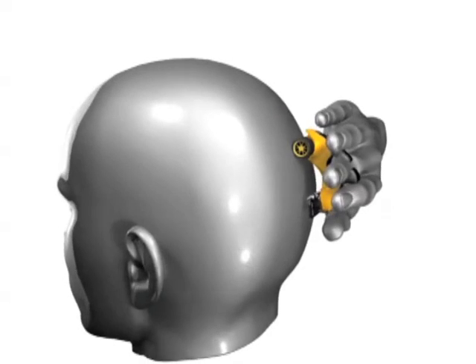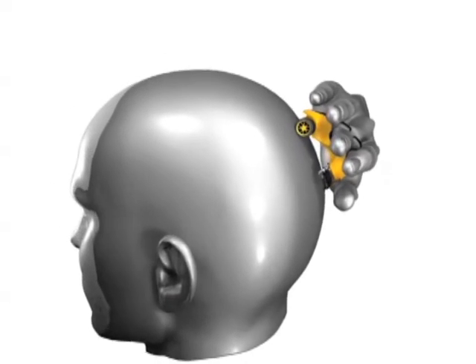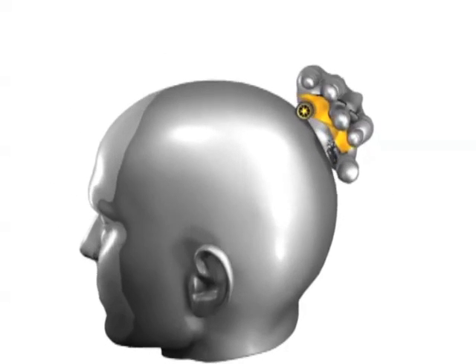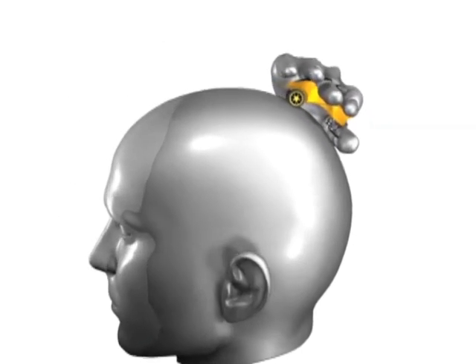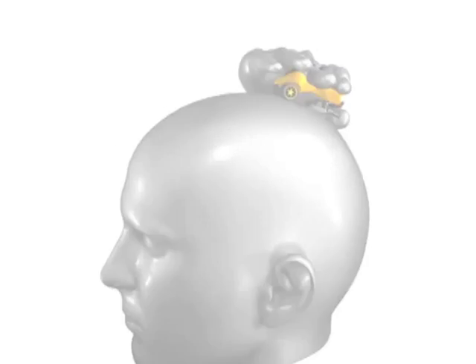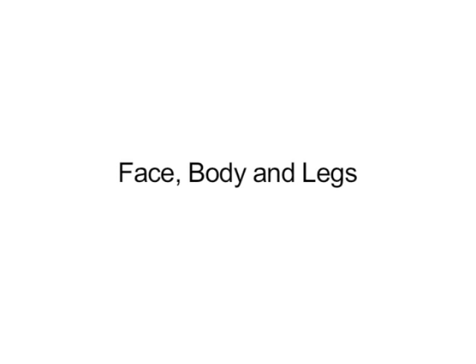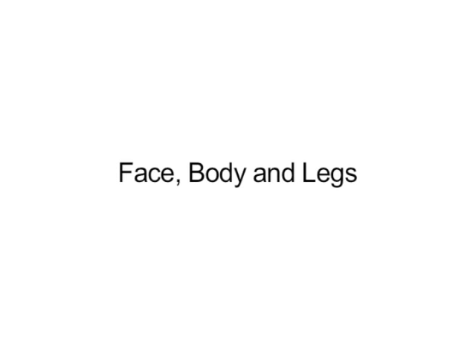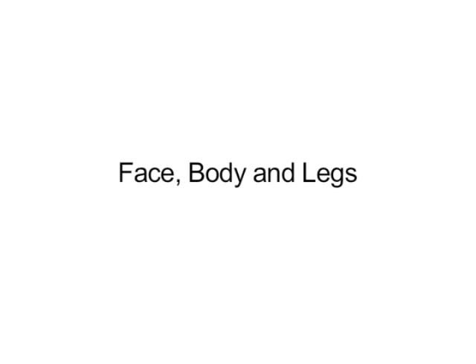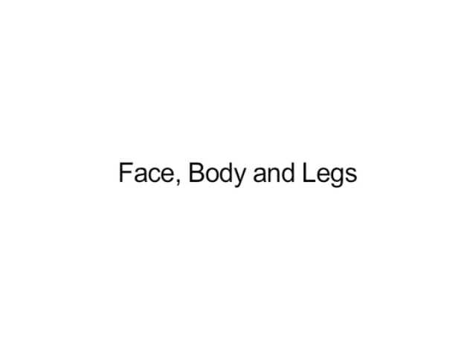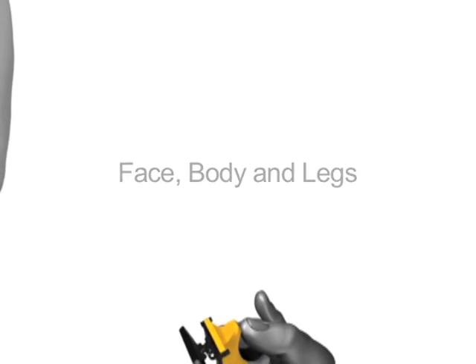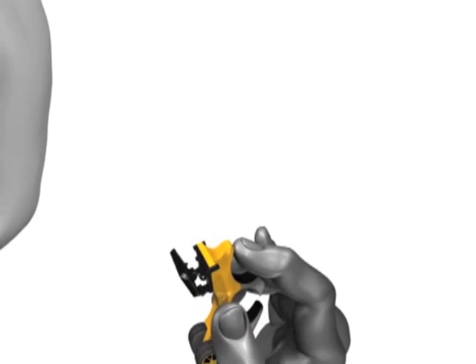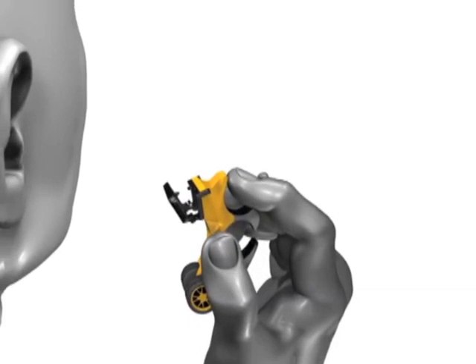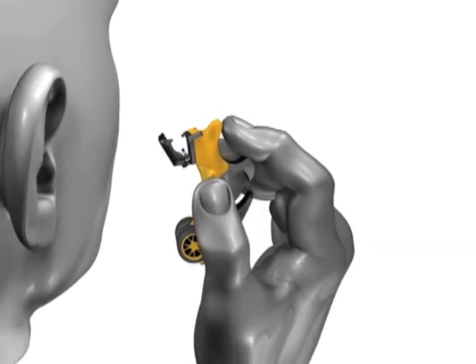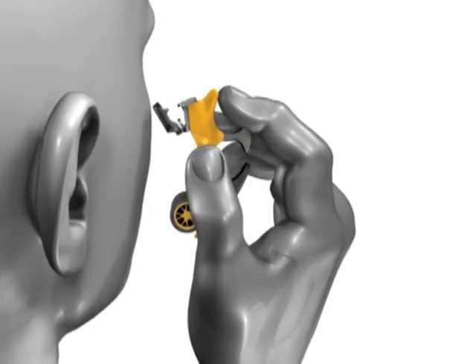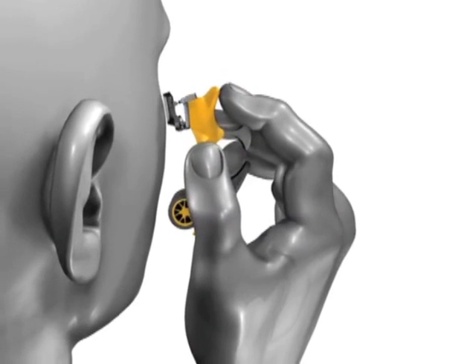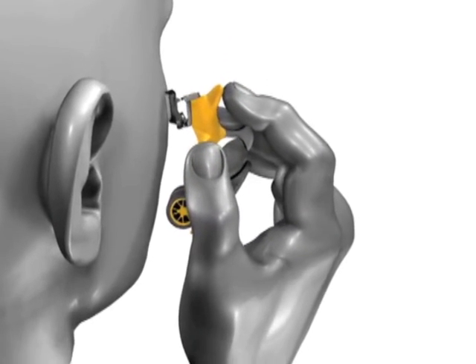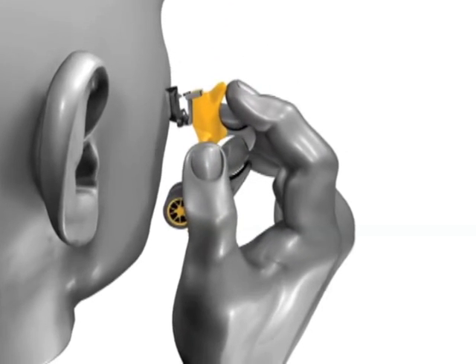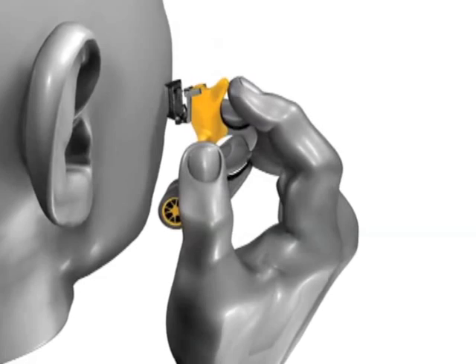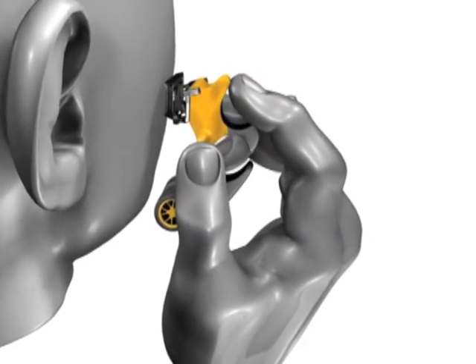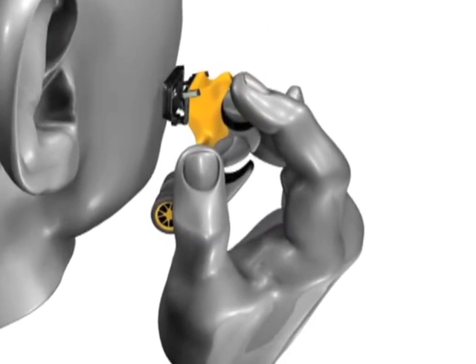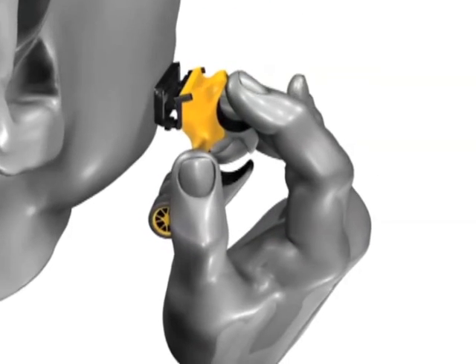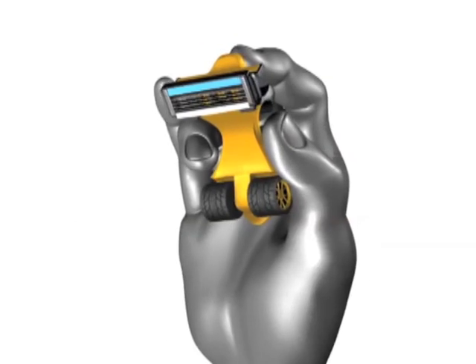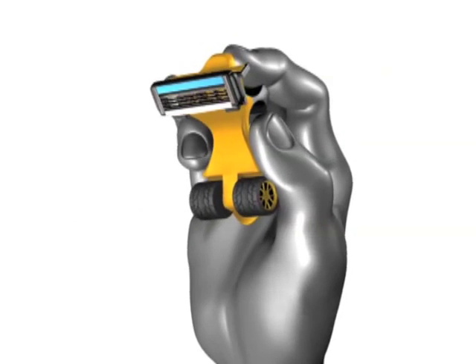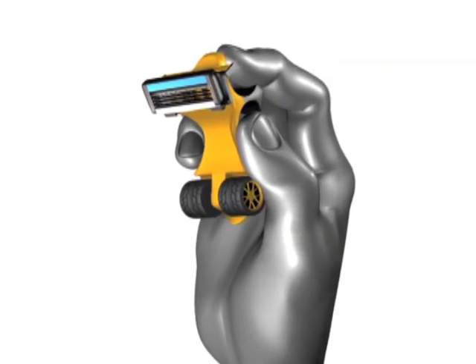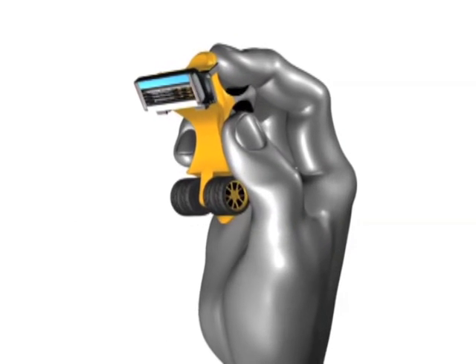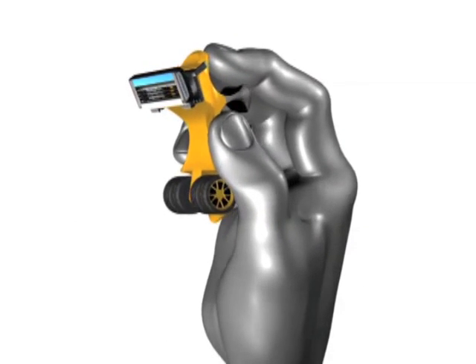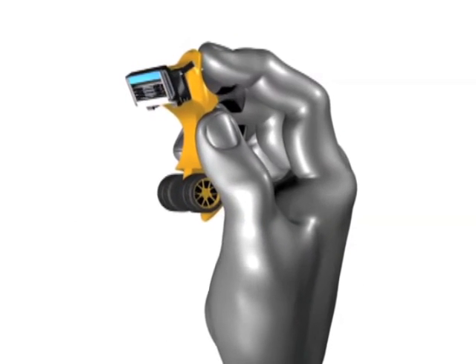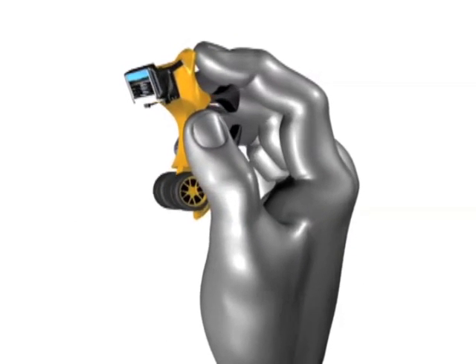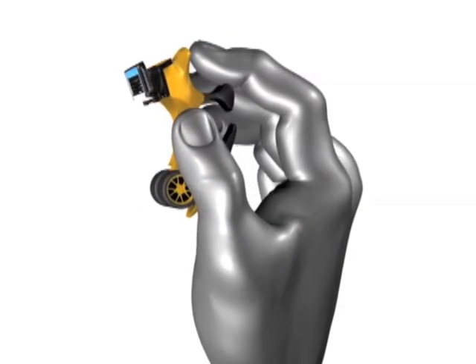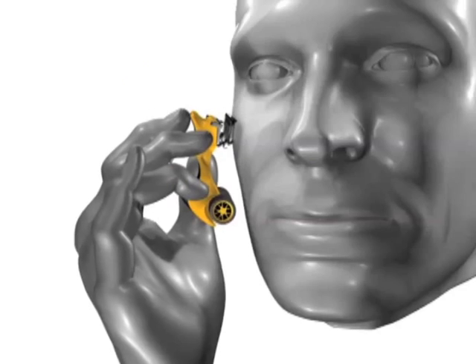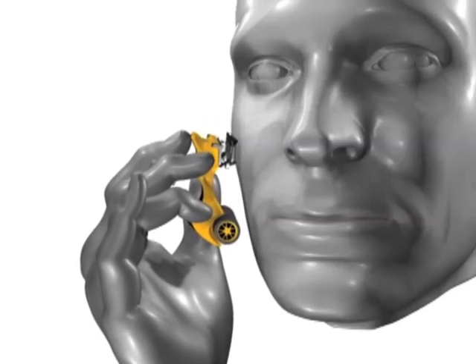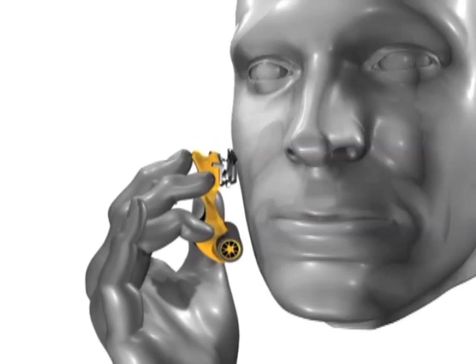The blade automatically pivots. The ATX is also great for face and body shaving. Simply hold the ATX between your thumb, middle and index finger and shave like you would with a conventional razor.